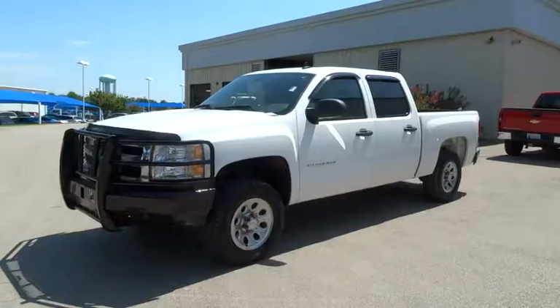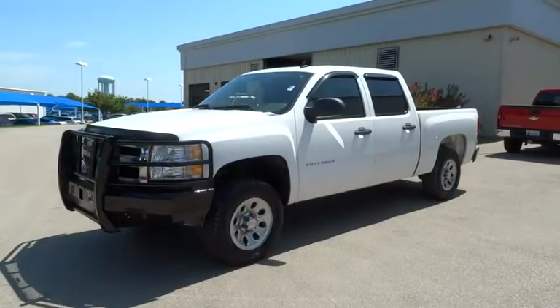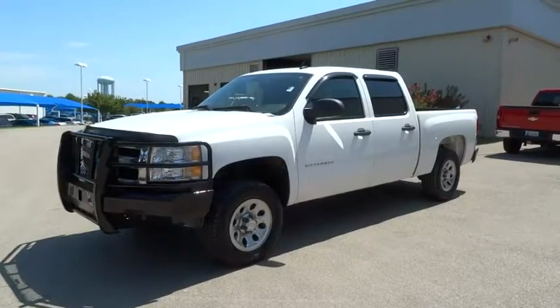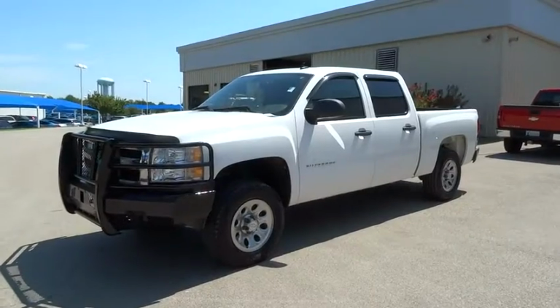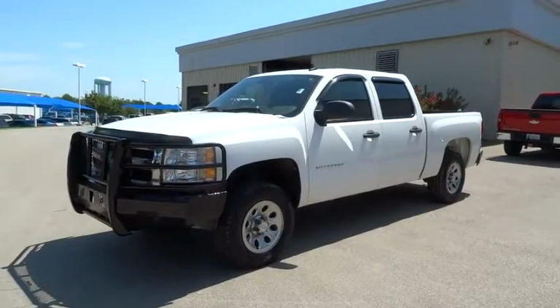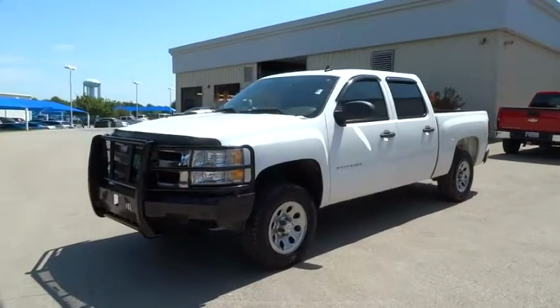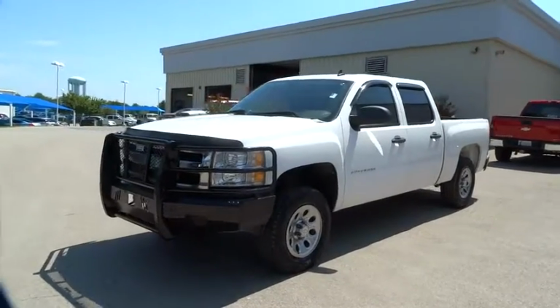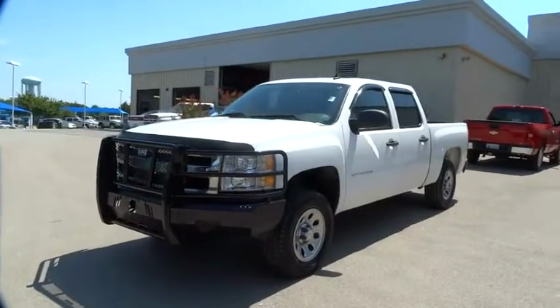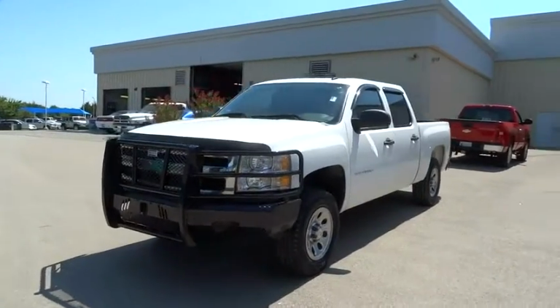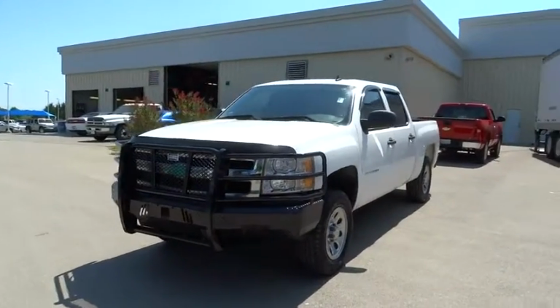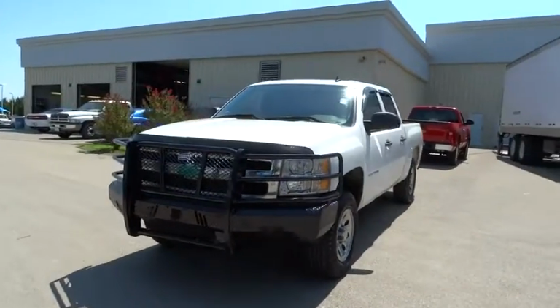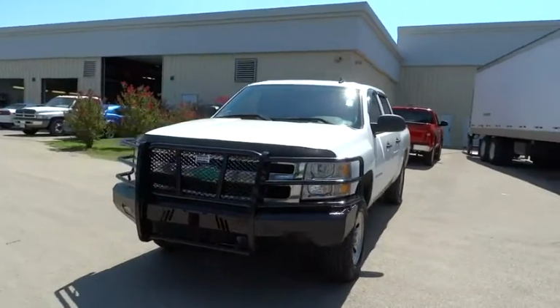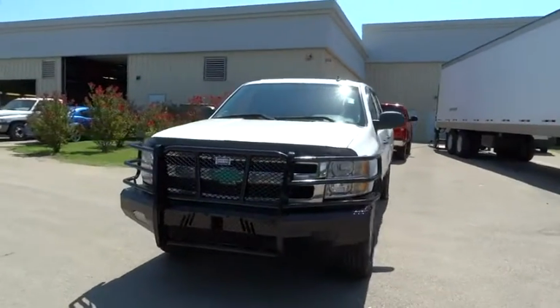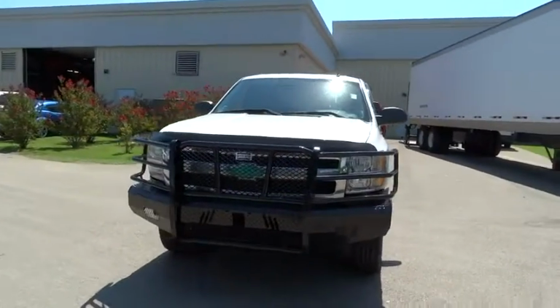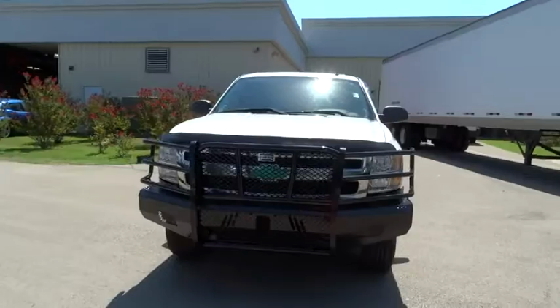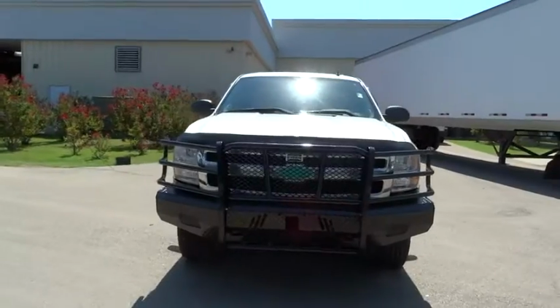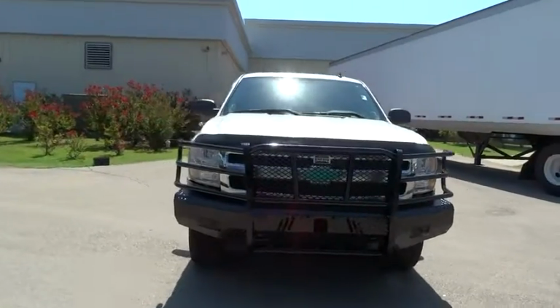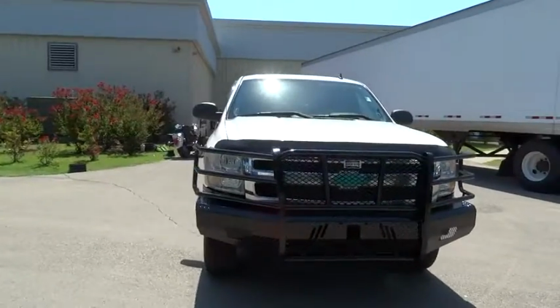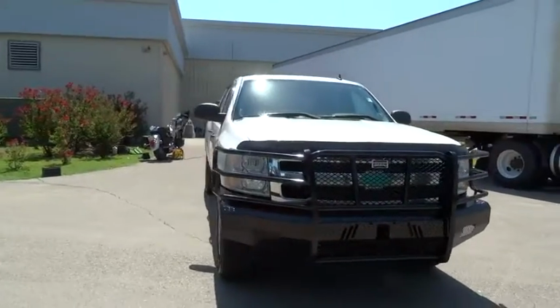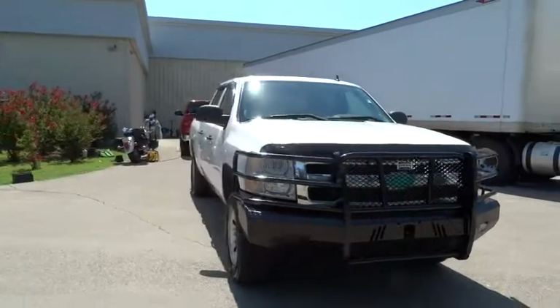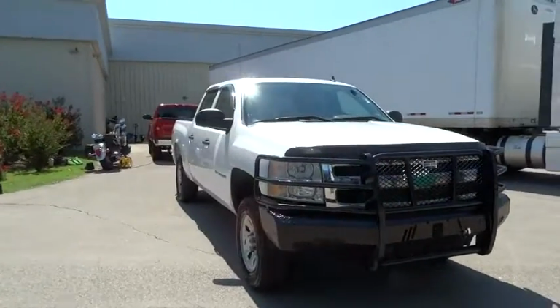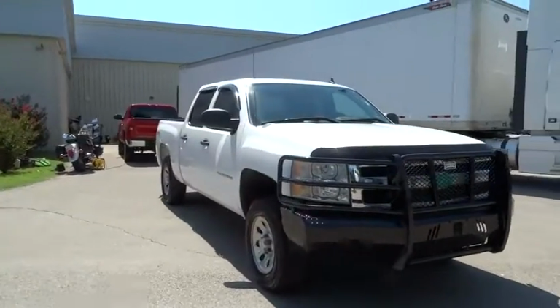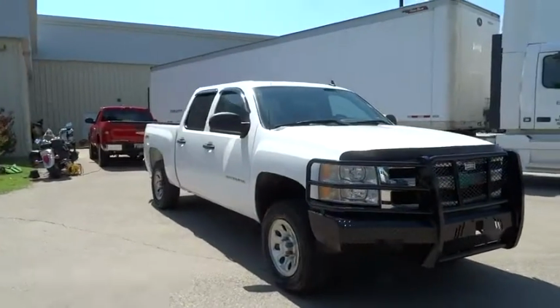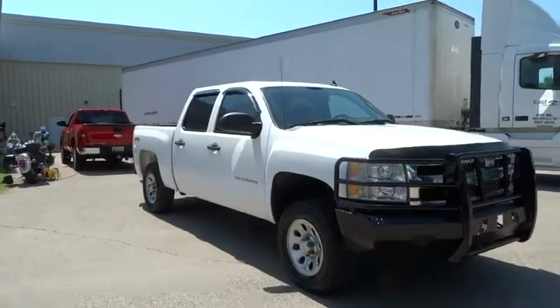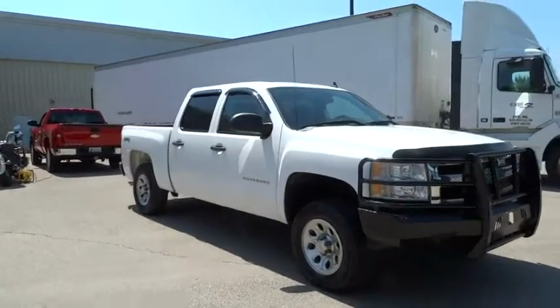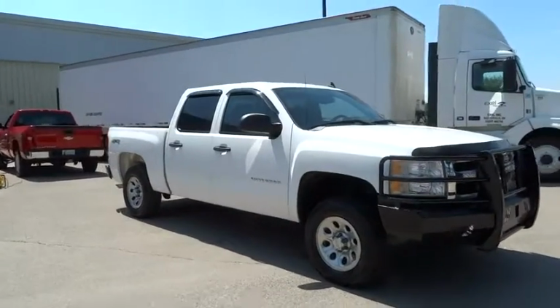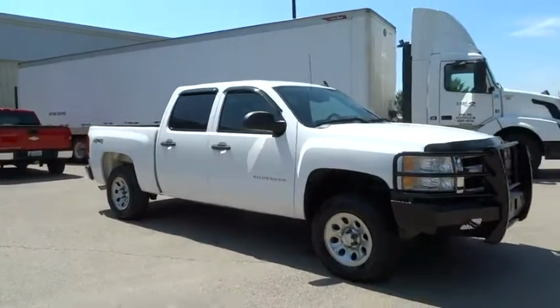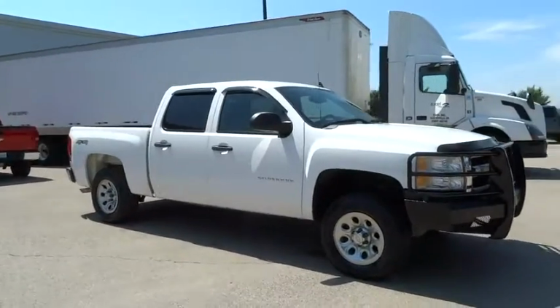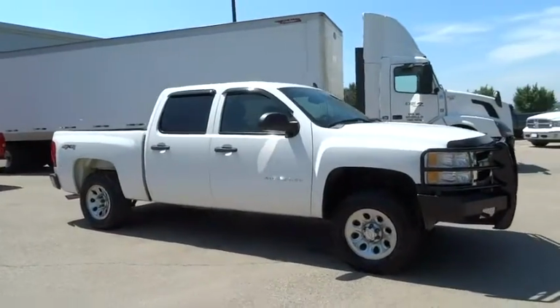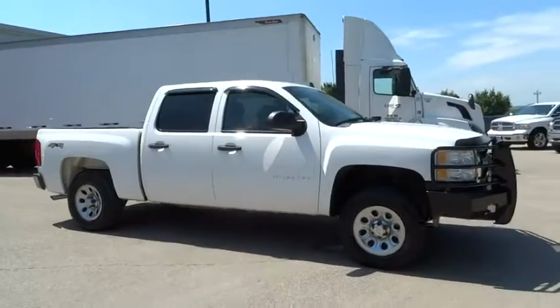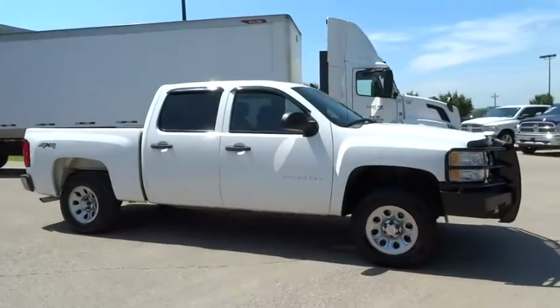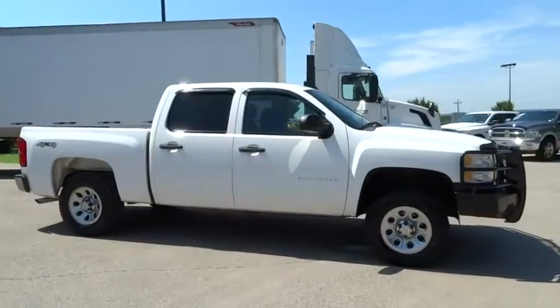The 2010 Chevrolet Silverado 1500. This vehicle has less than 150,000 miles. Here are some of this vehicle's great options.